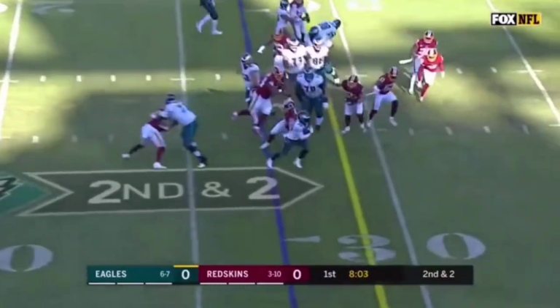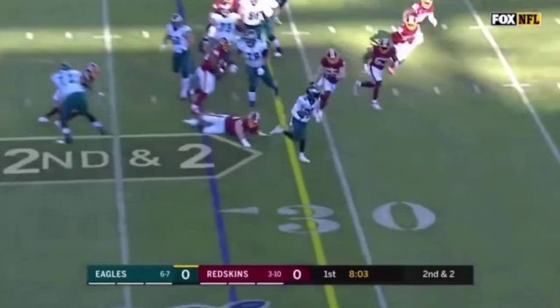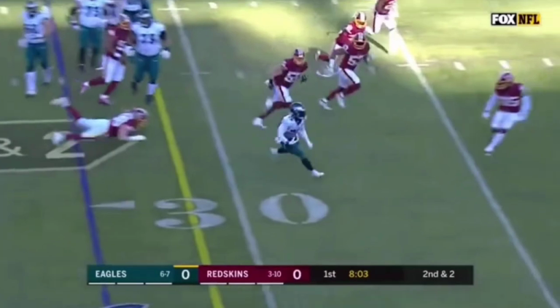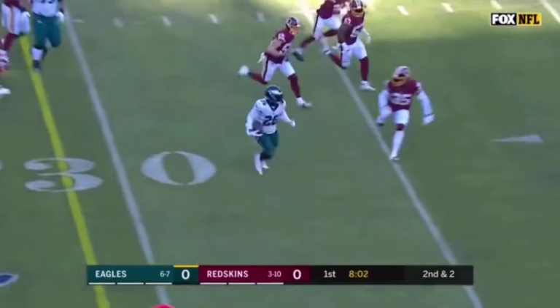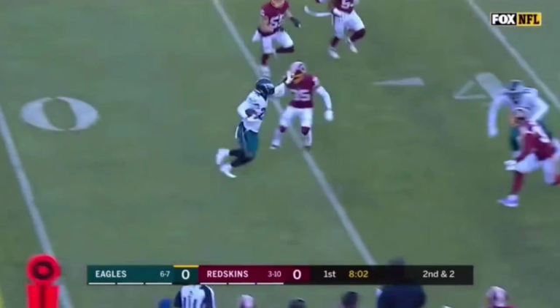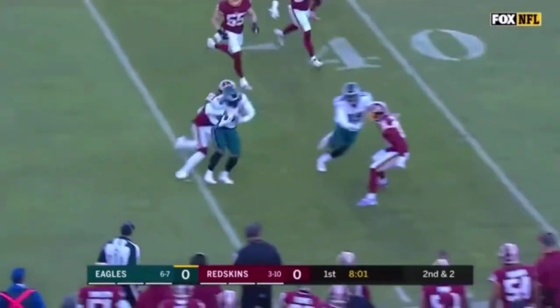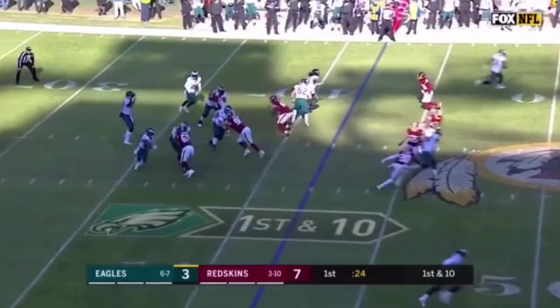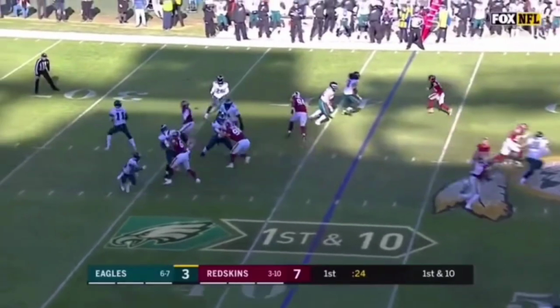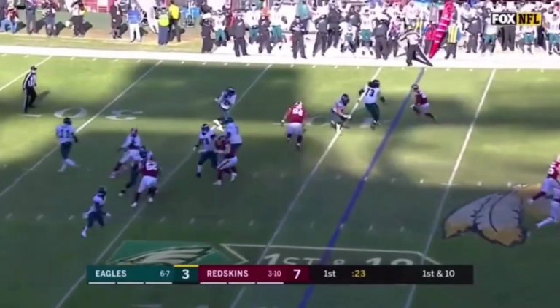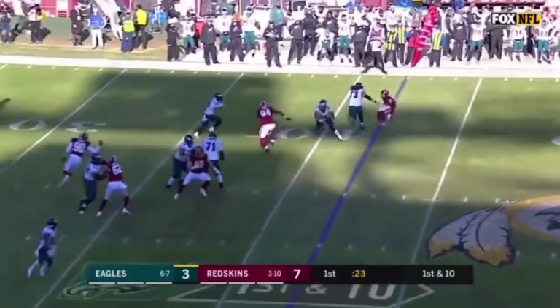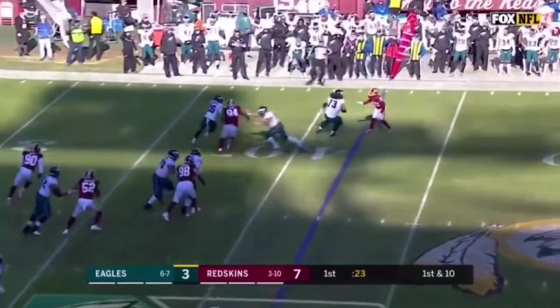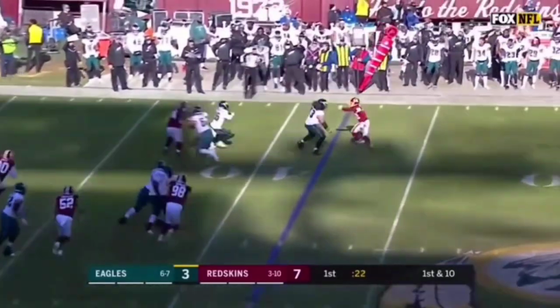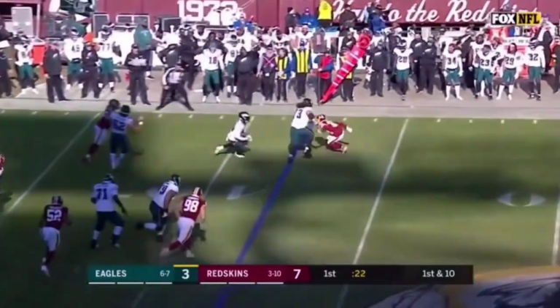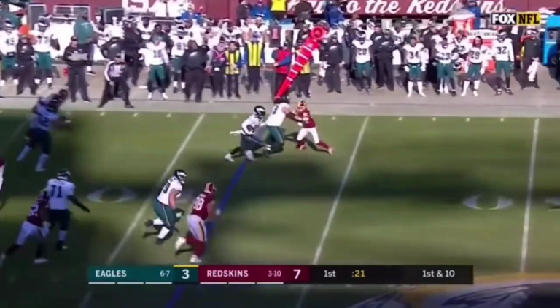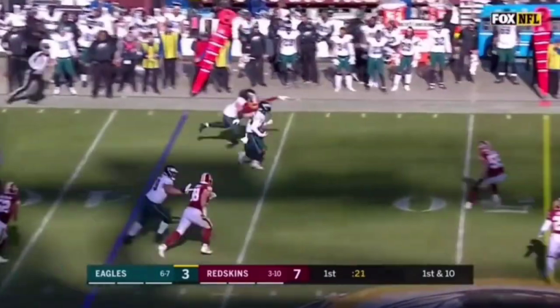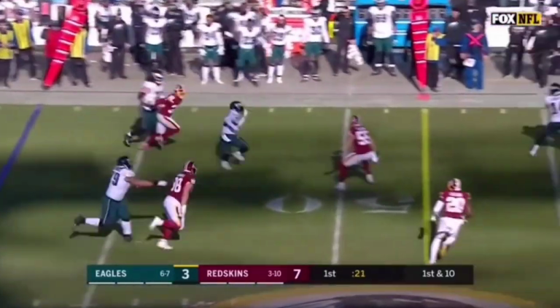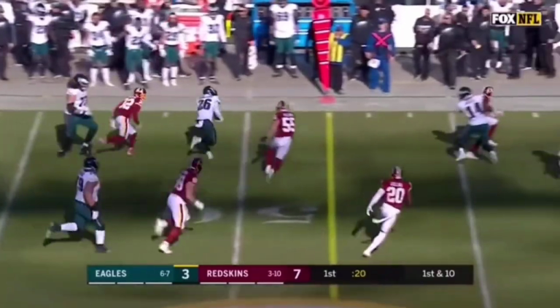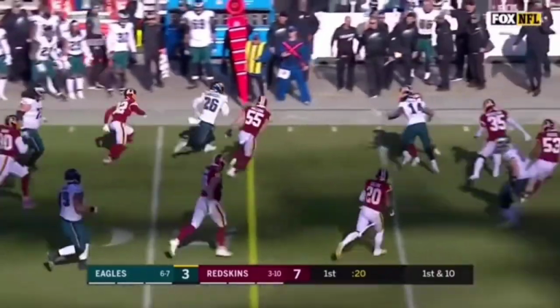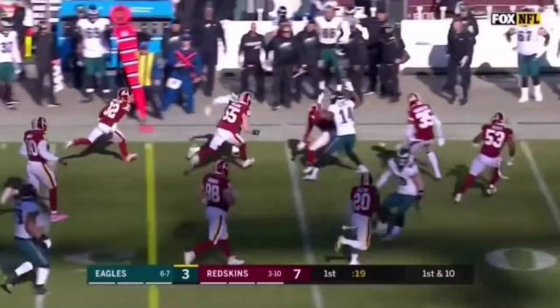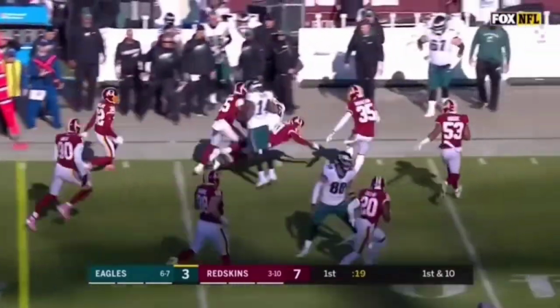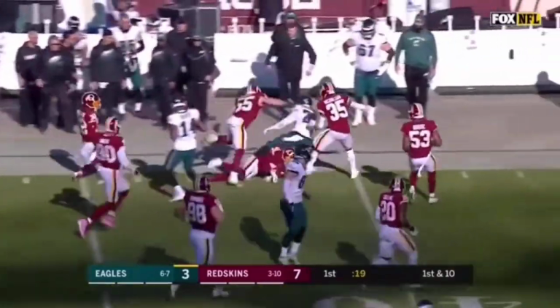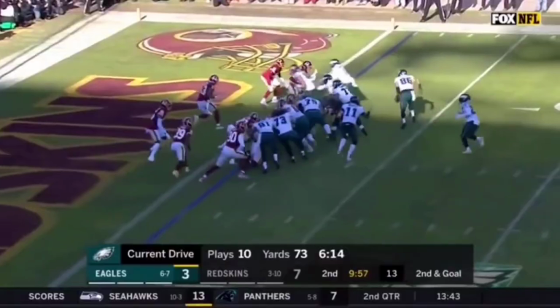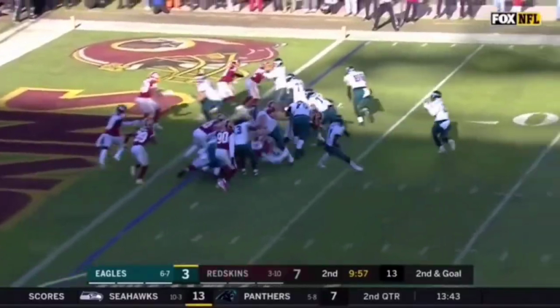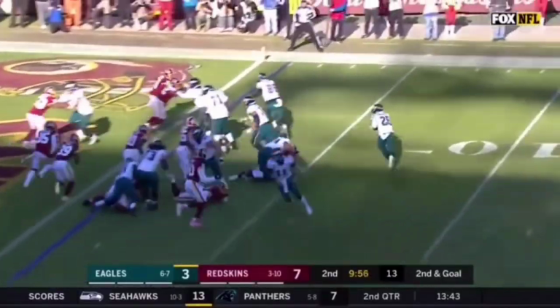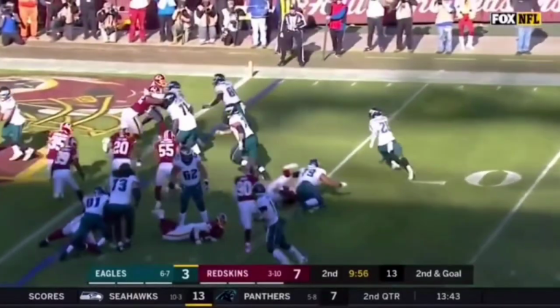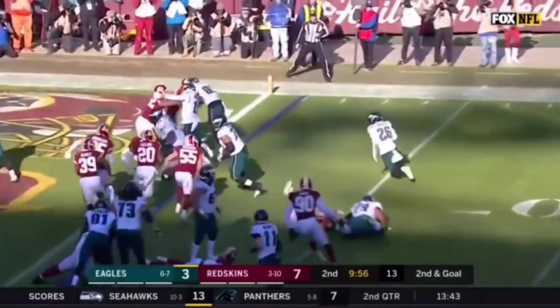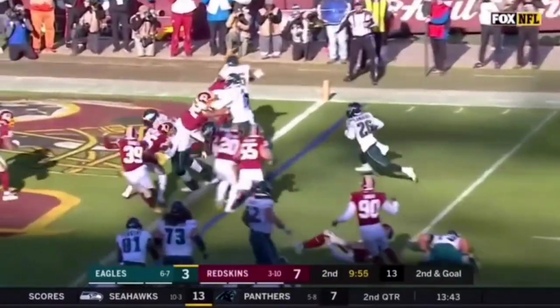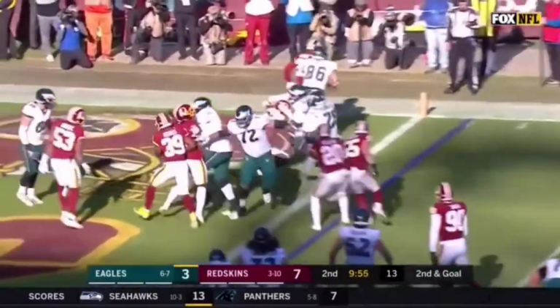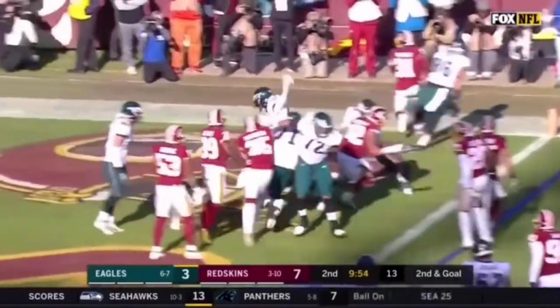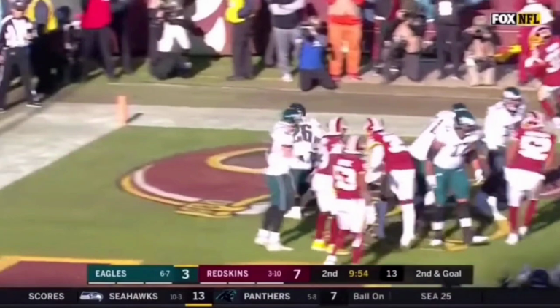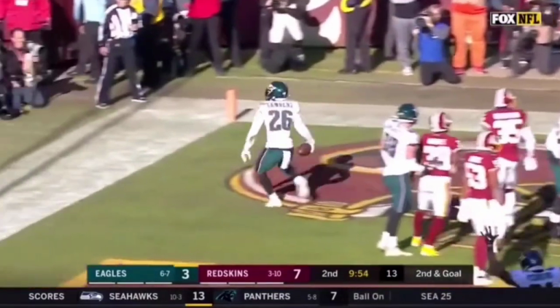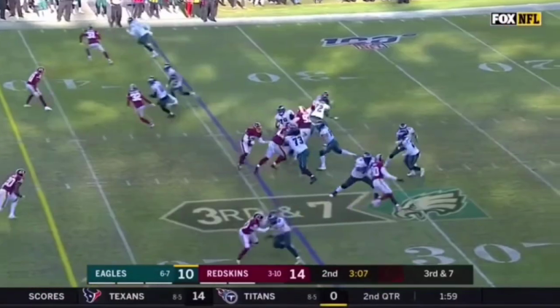Miles Sanders breaks it to the outside. Down a screen, the ball to Sanders. They're blocking in front and a big play from scrimmage. Pitch it to Sanders and he will find the end zone.